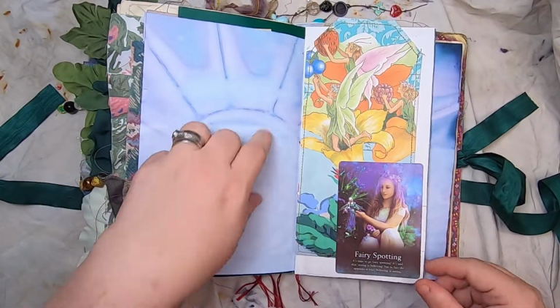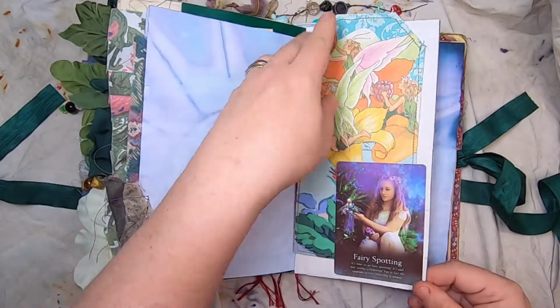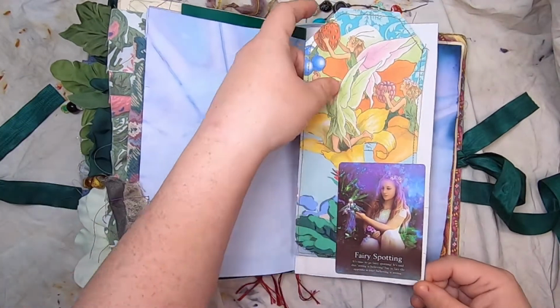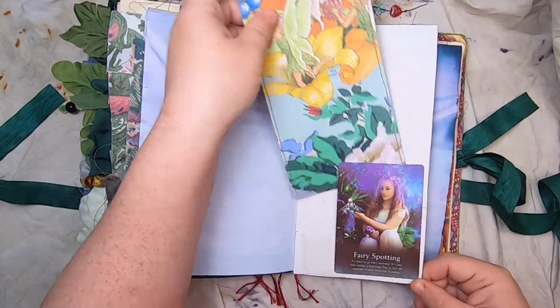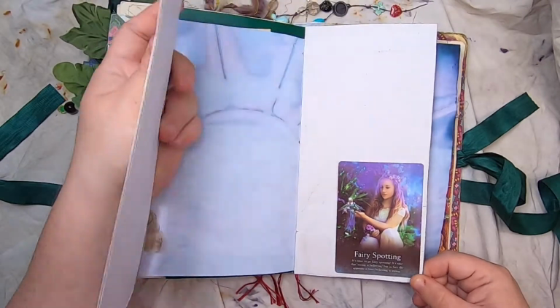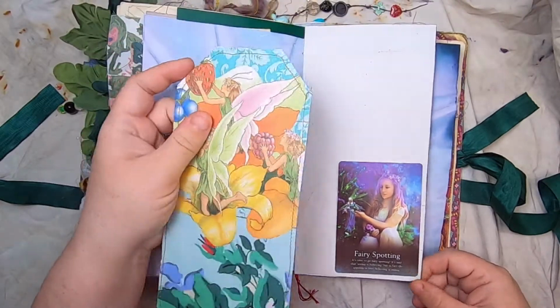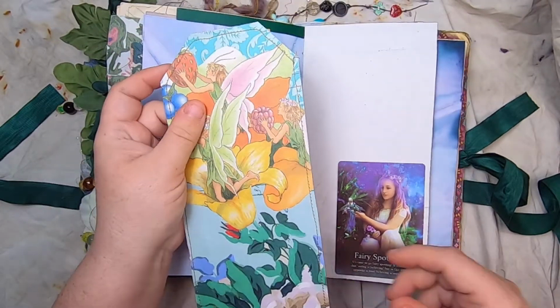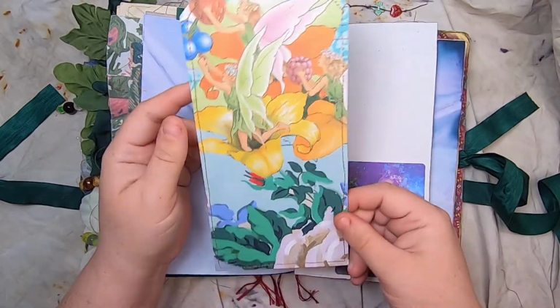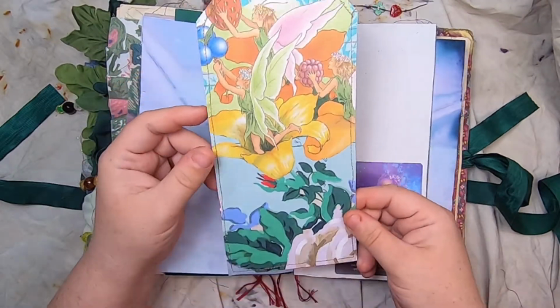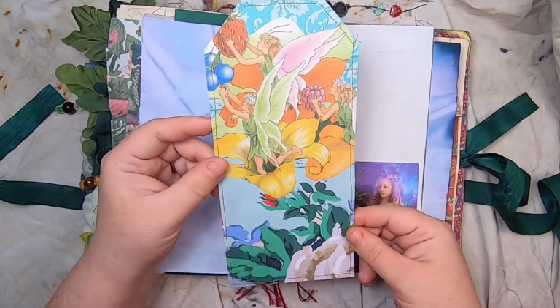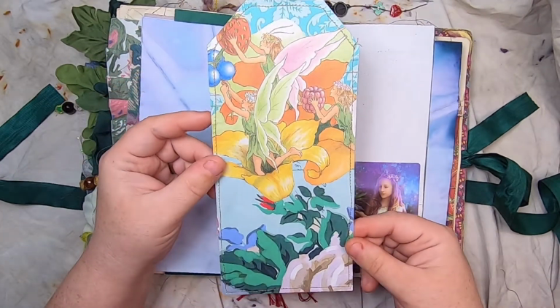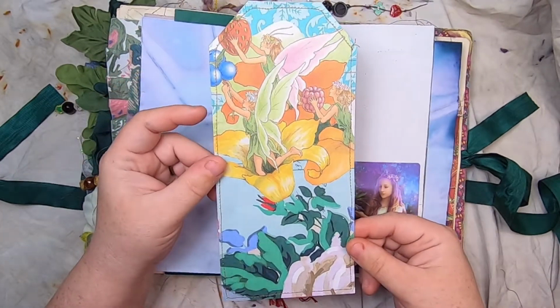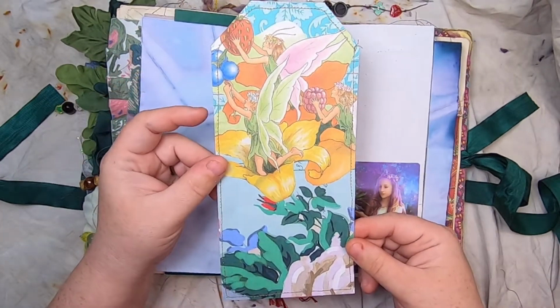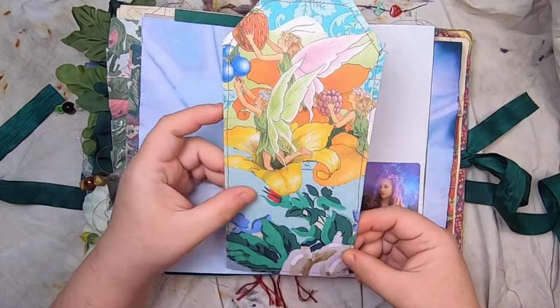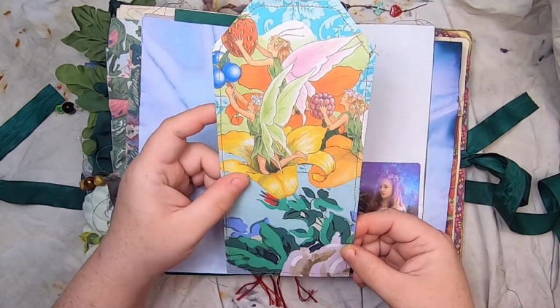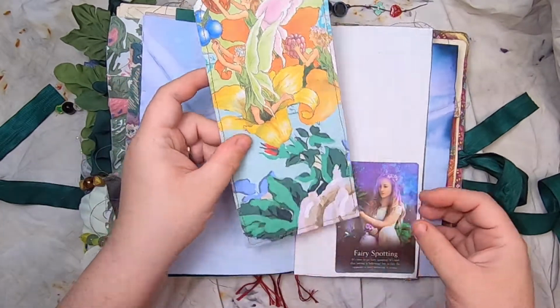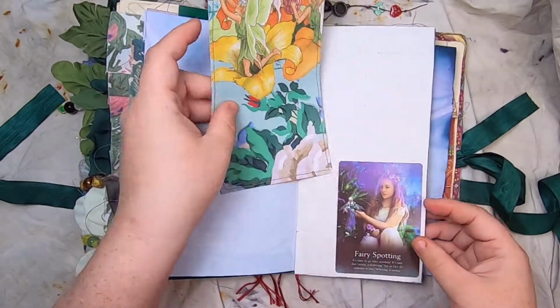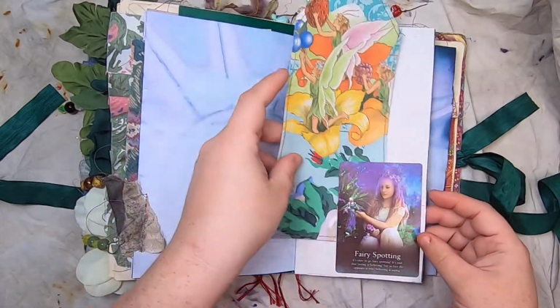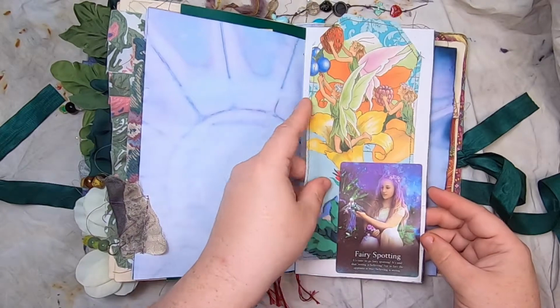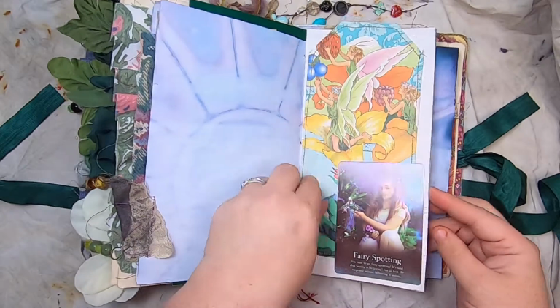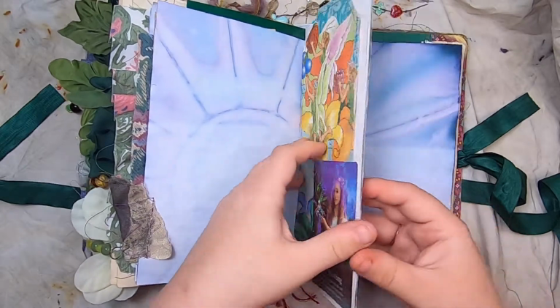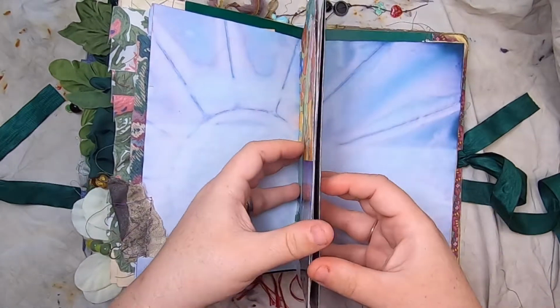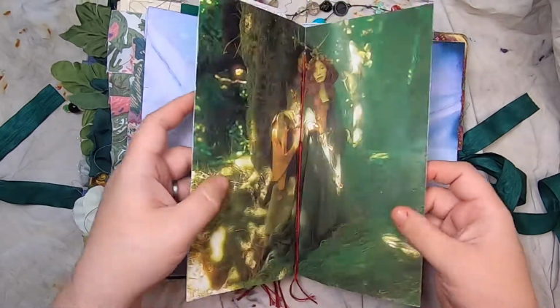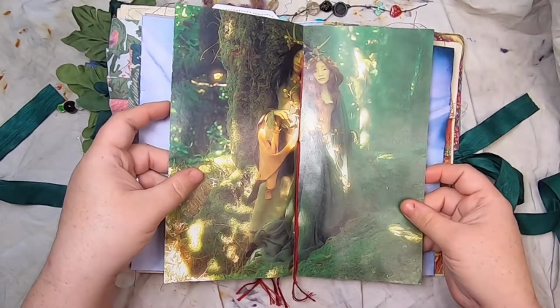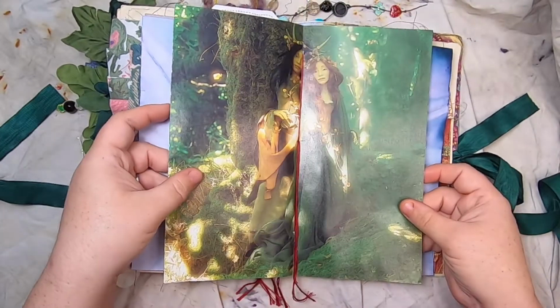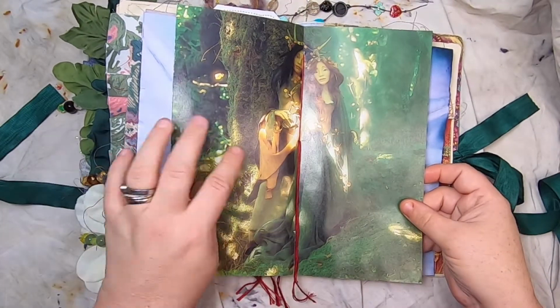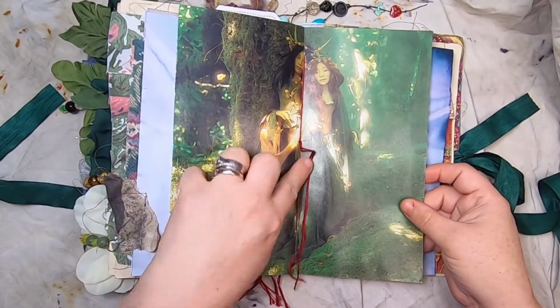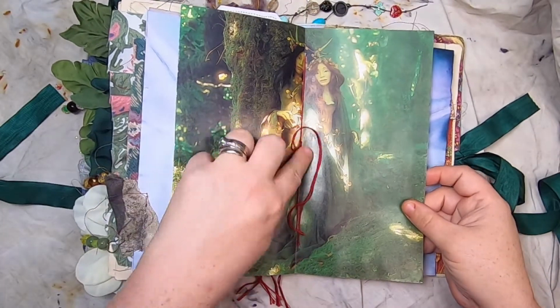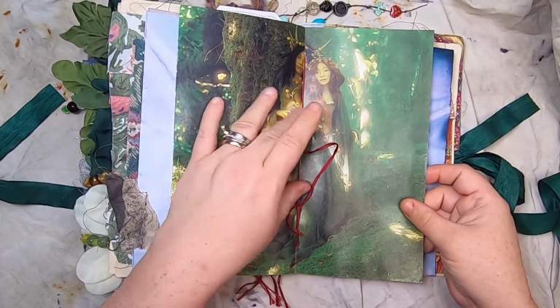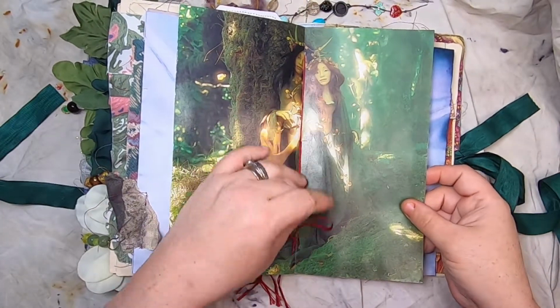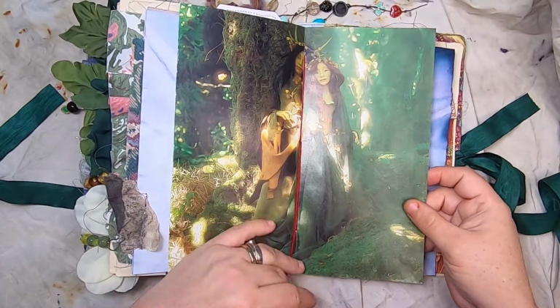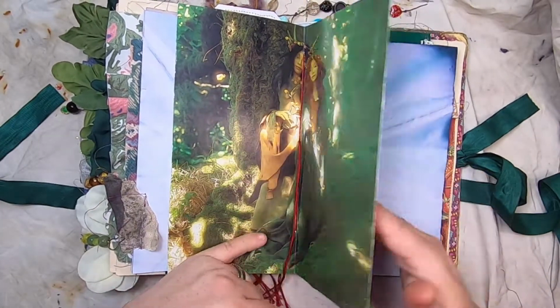Fairy Spotting tarot card and then this large fairy tag. At the center of the signature we have a couple of beautiful fairies.